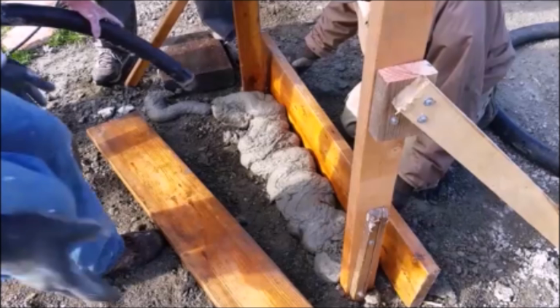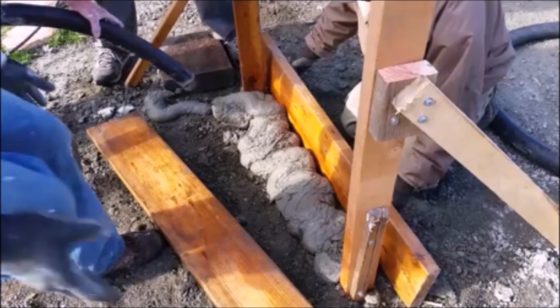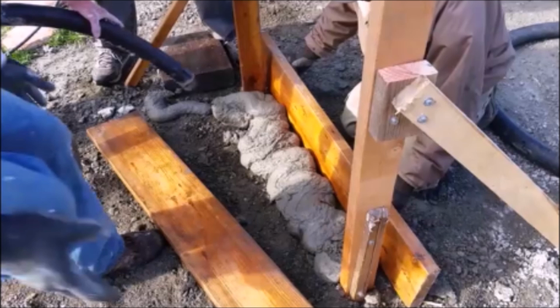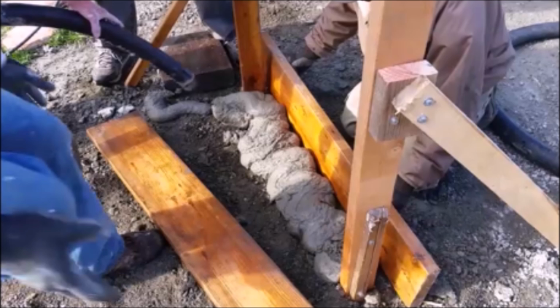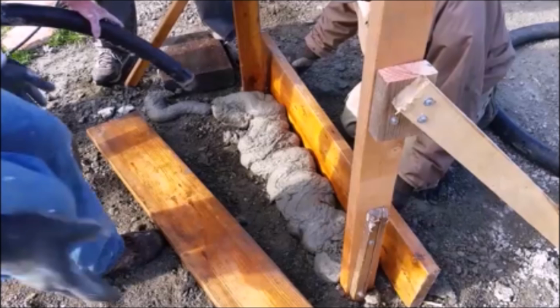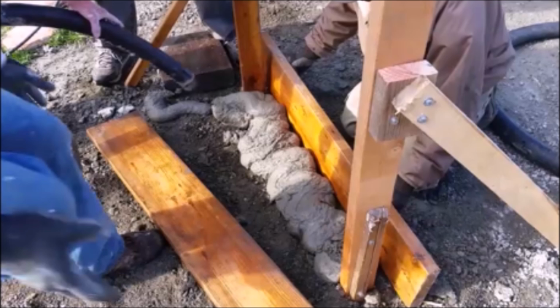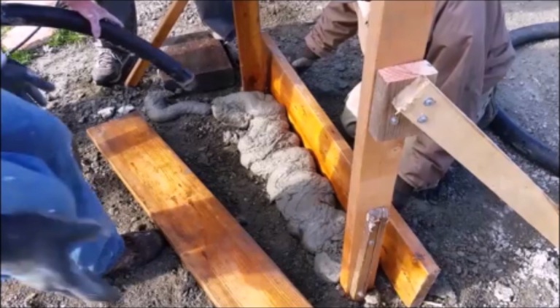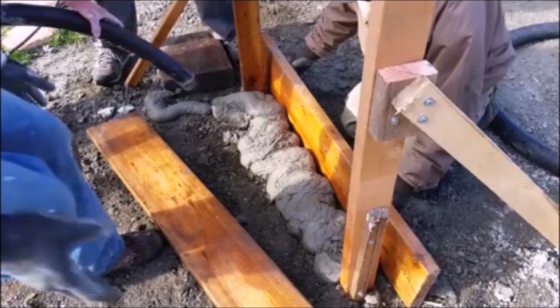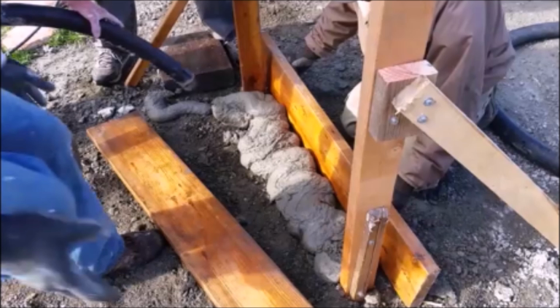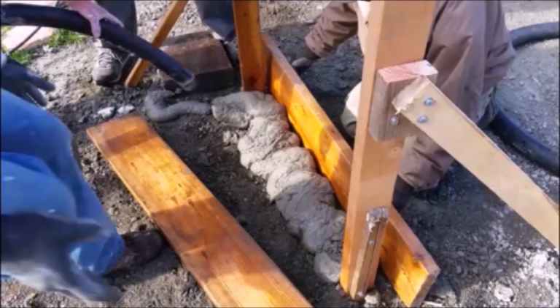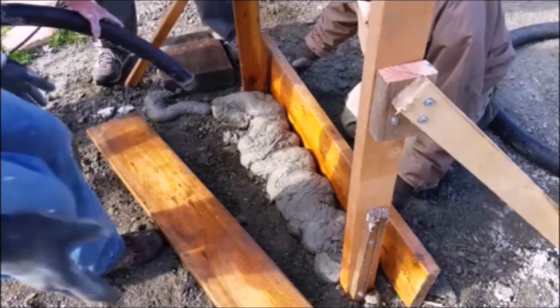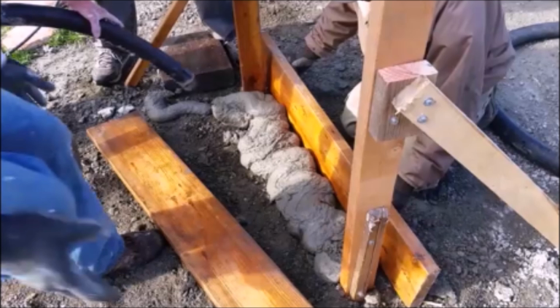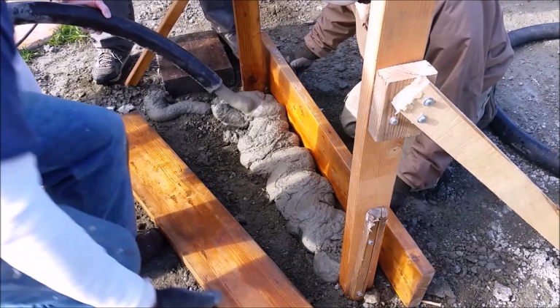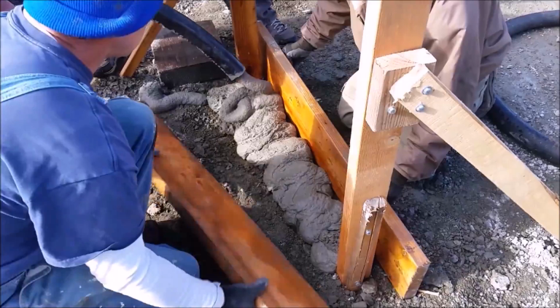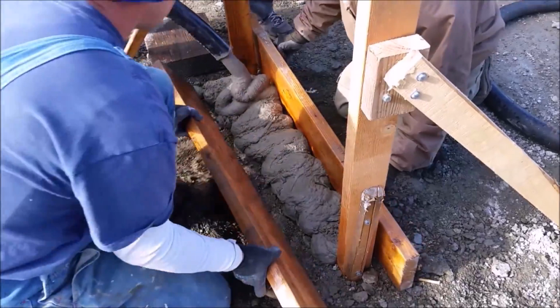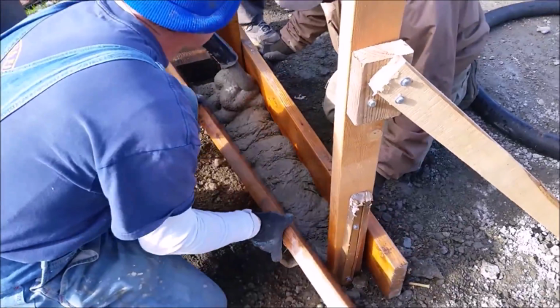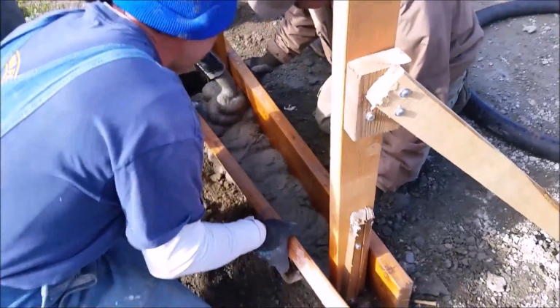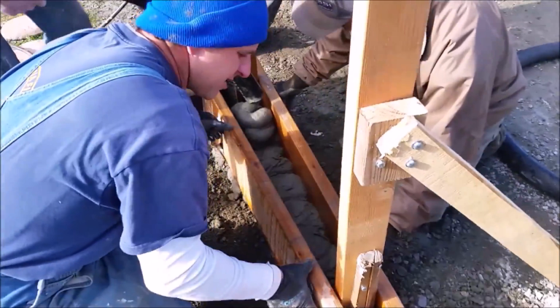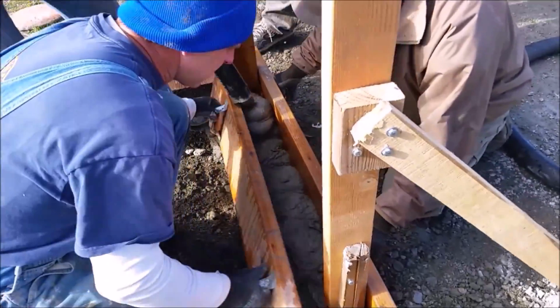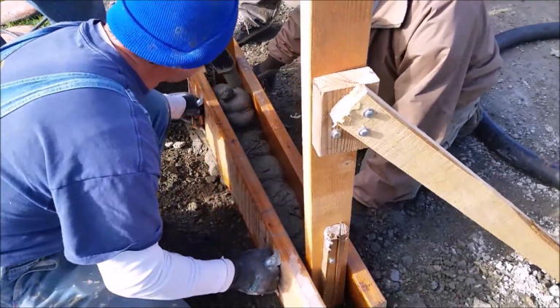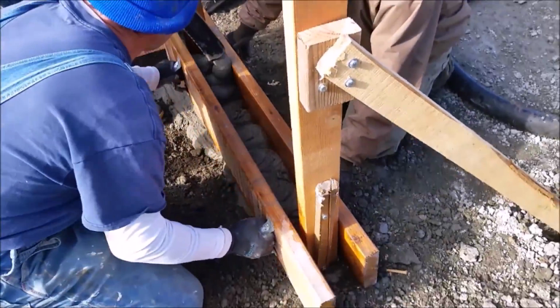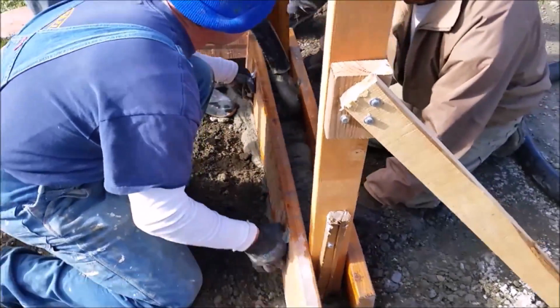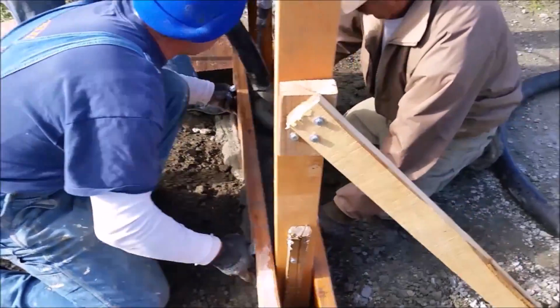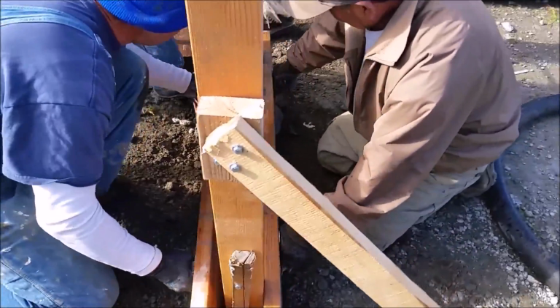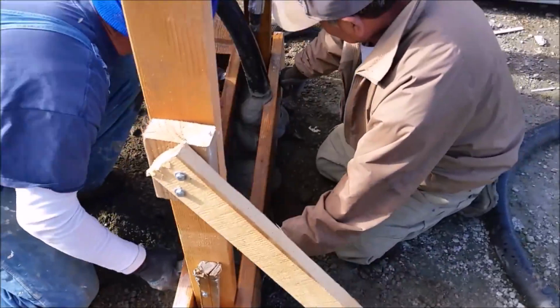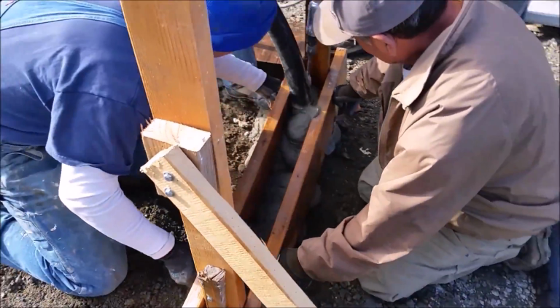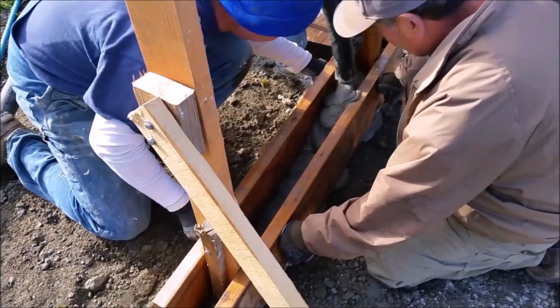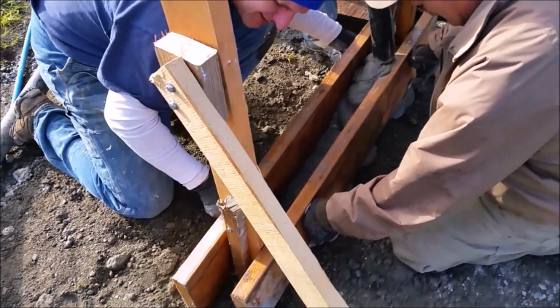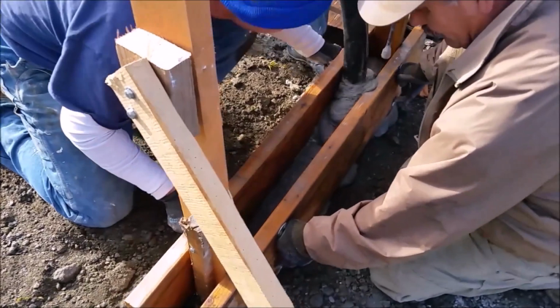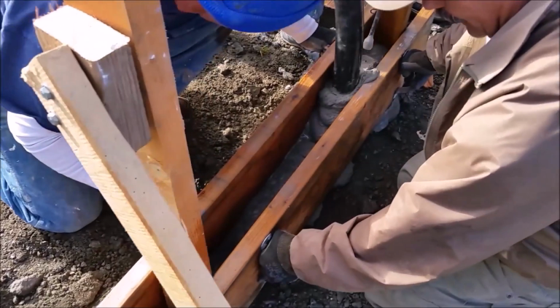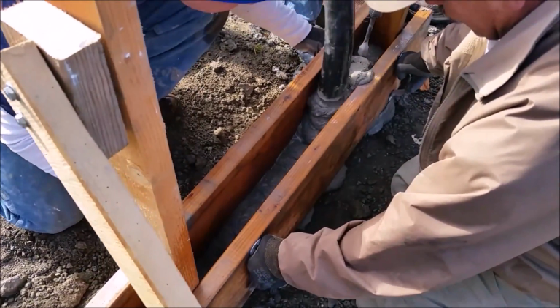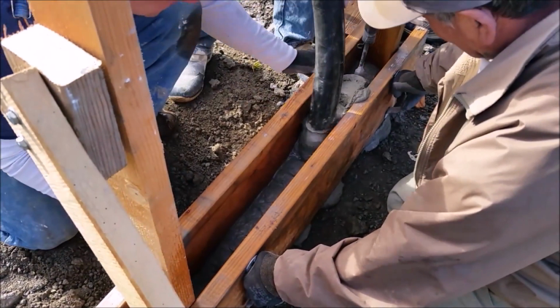Here we're going to form a wall in mid-air. Those two 2x4s define the plane of the wall, and the other 2x4s are the screeds that we use to screed off the surface just like you do with a slab on grade, except vertically.